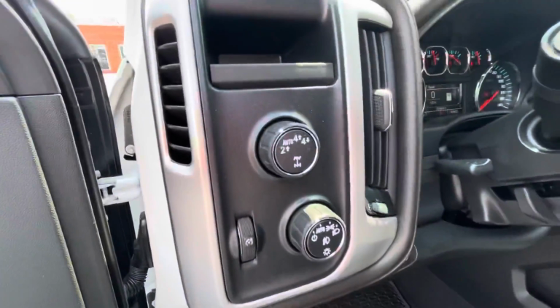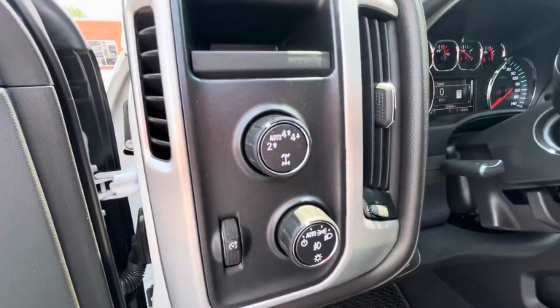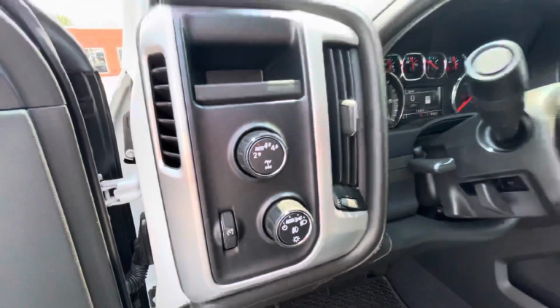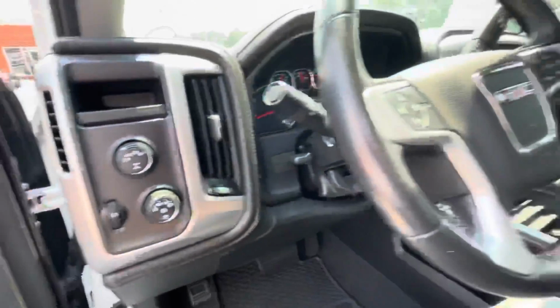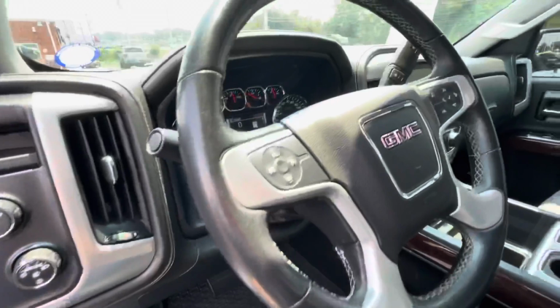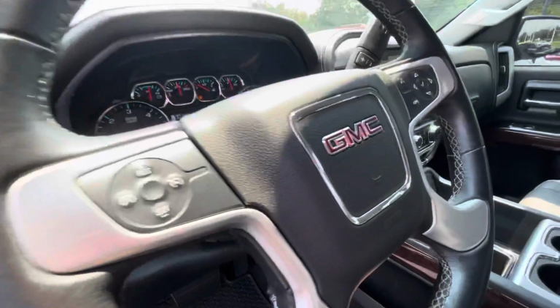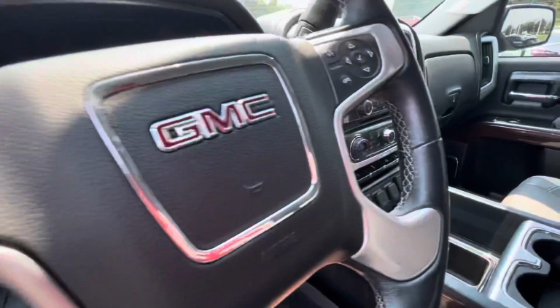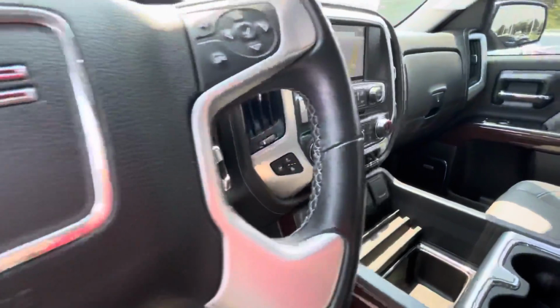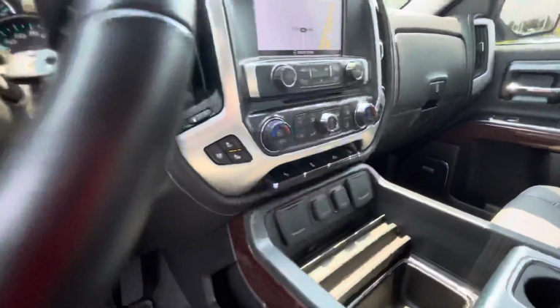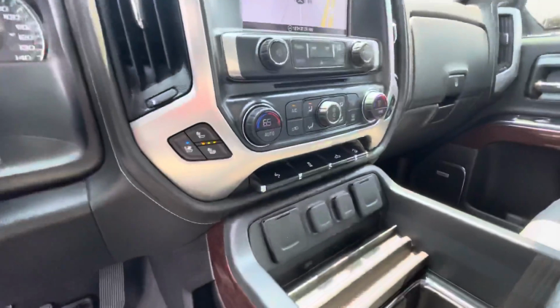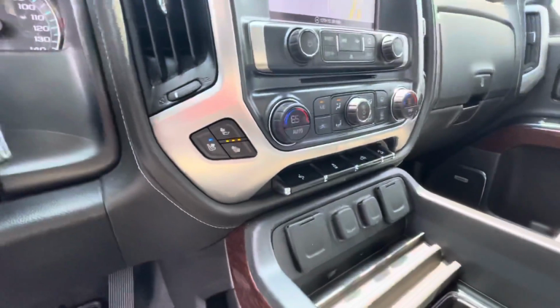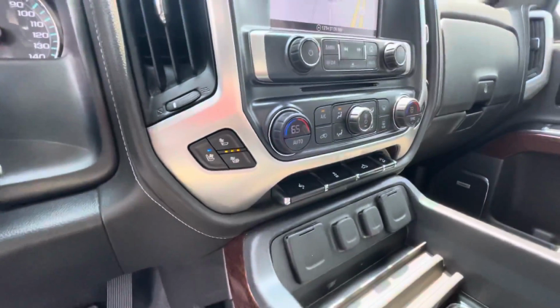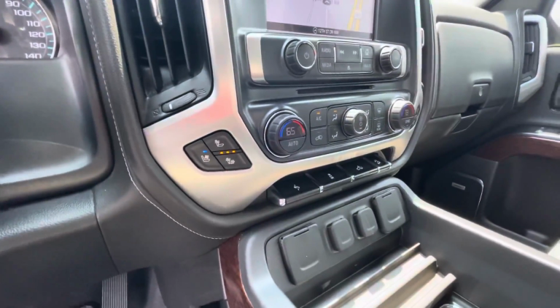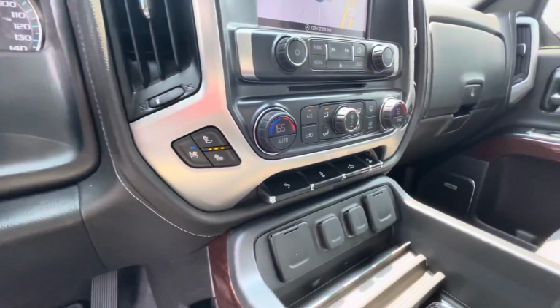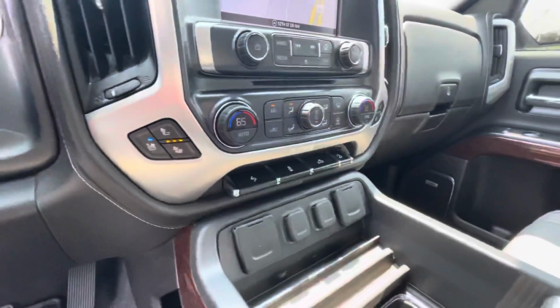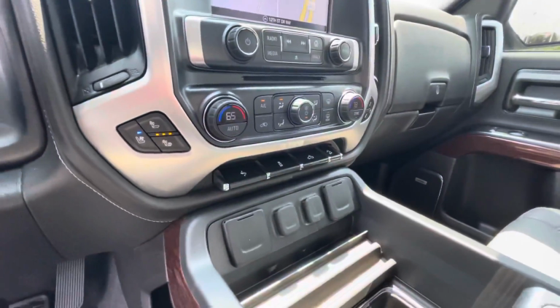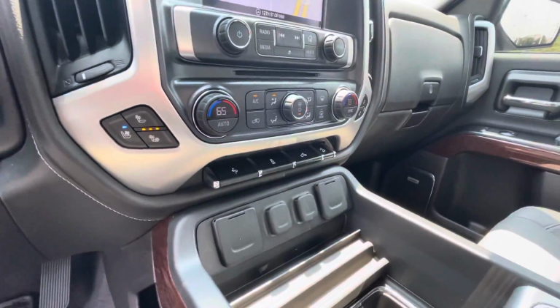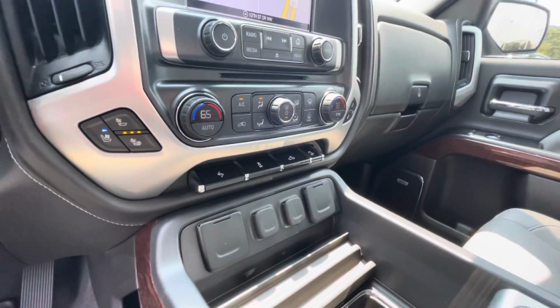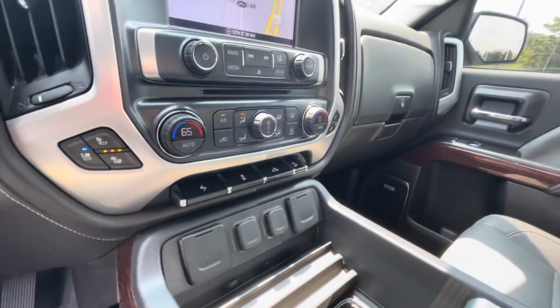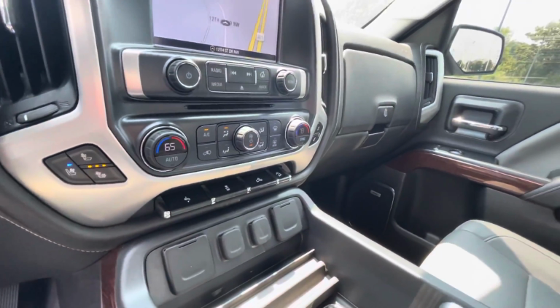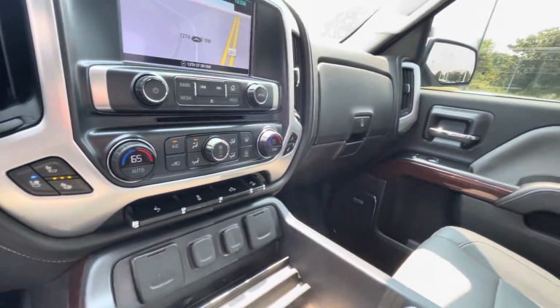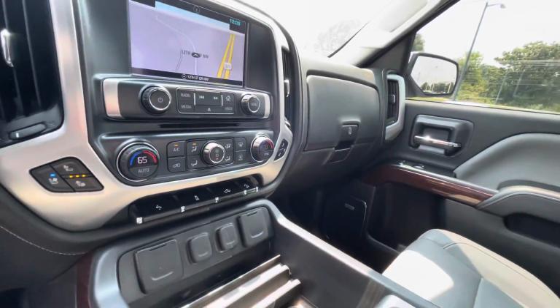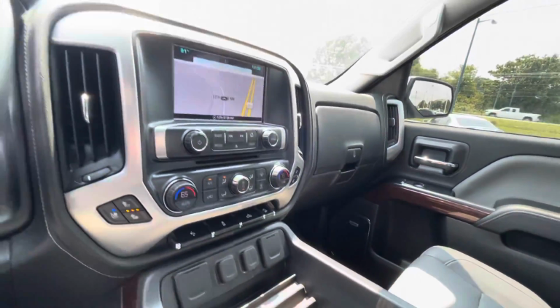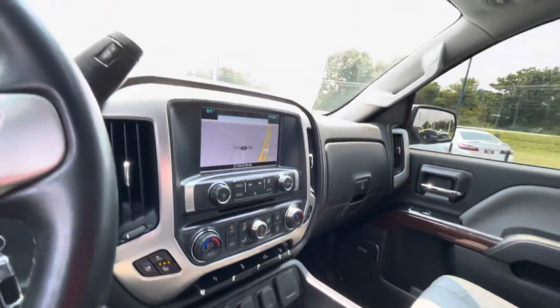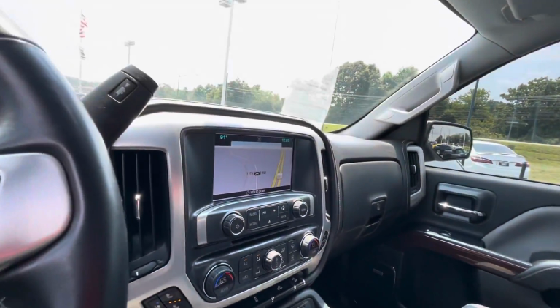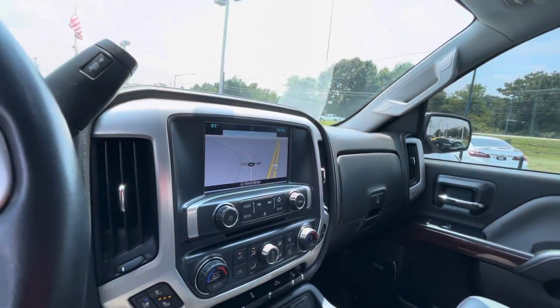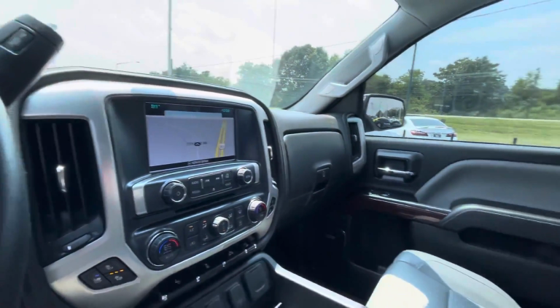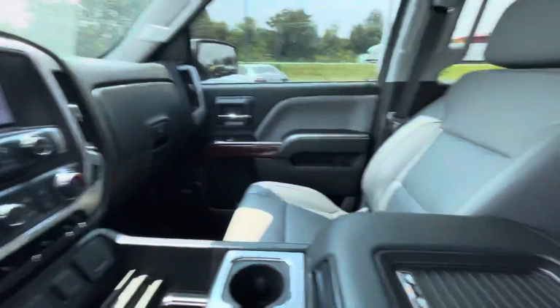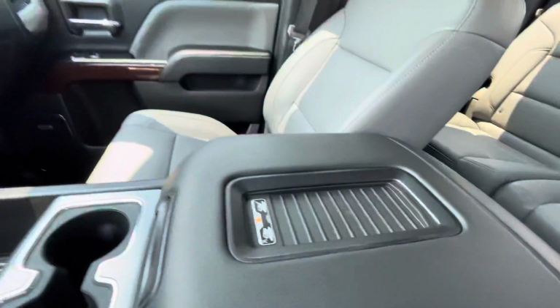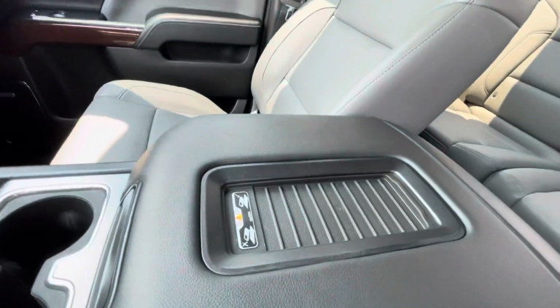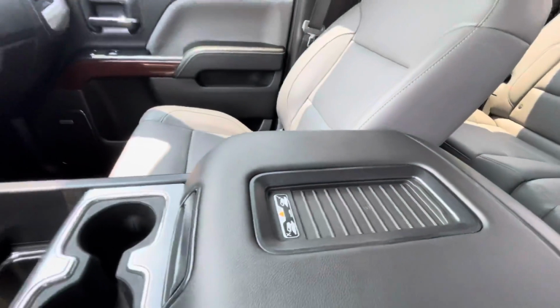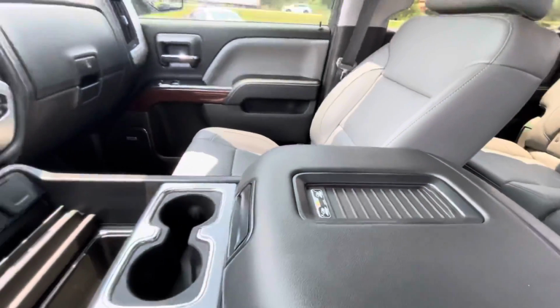It switches between two-wheel drive and four-wheel drive. Heated and cooled seats. Navigation, backup camera, and you can charge your phone right here.